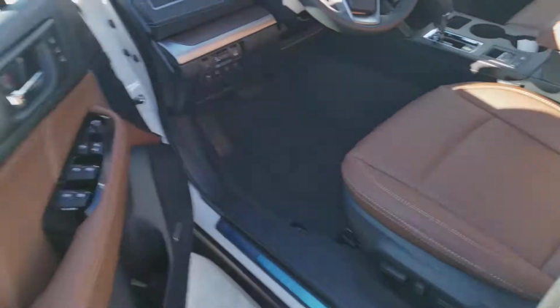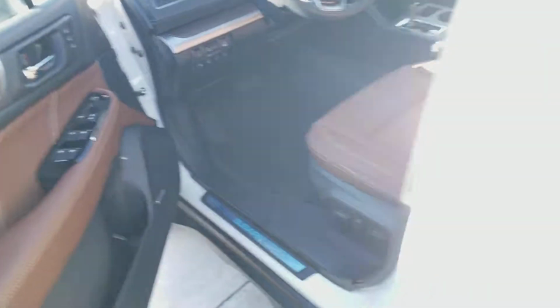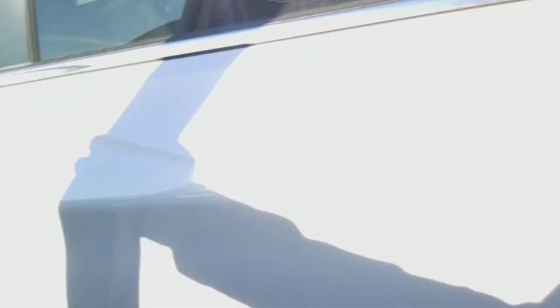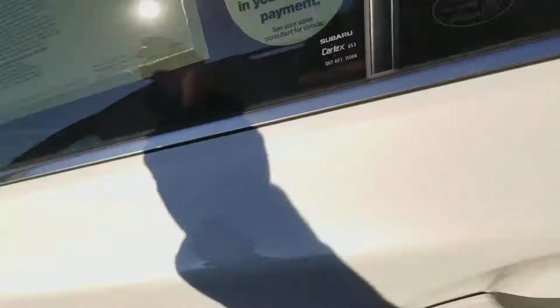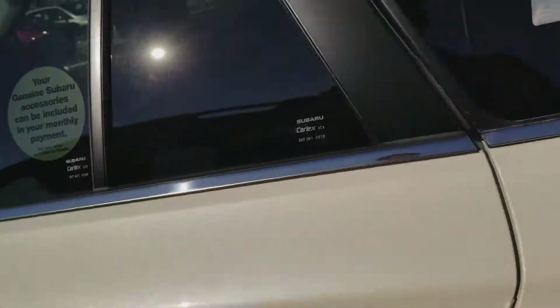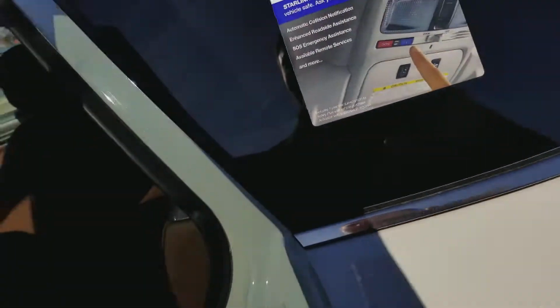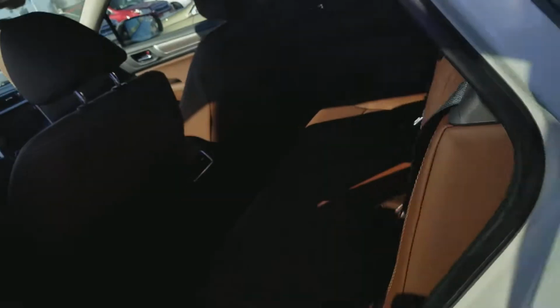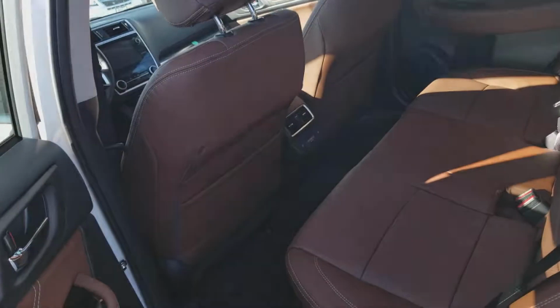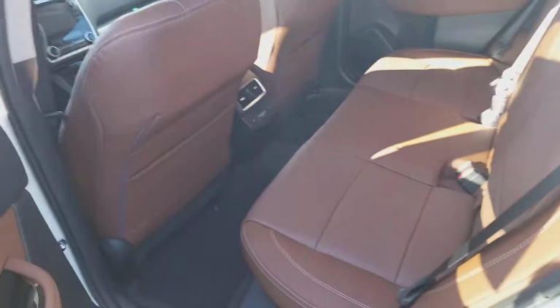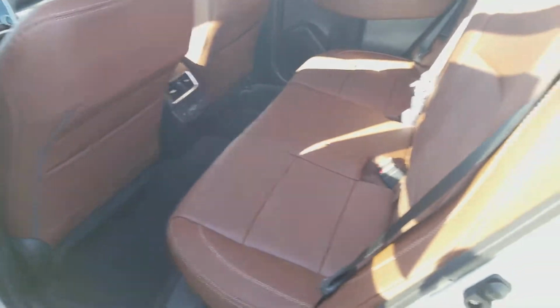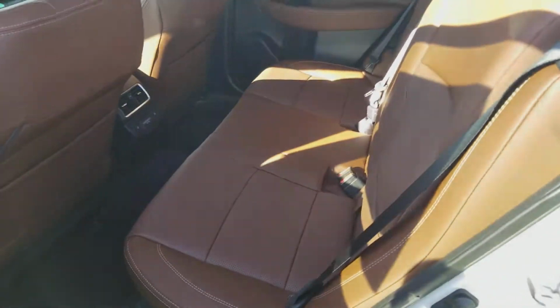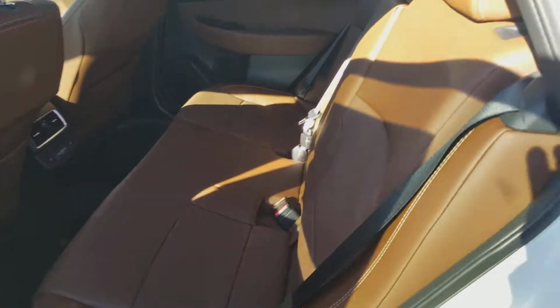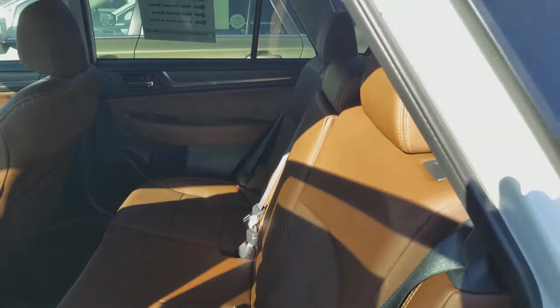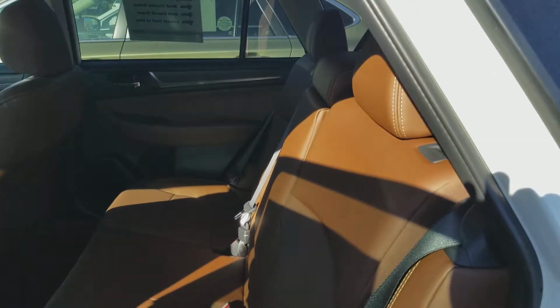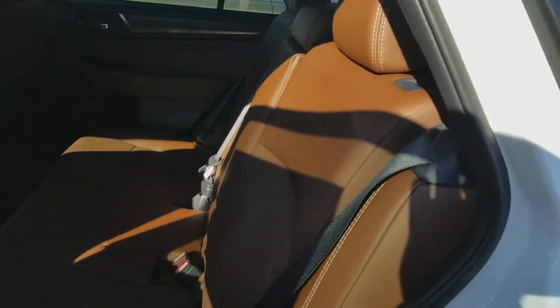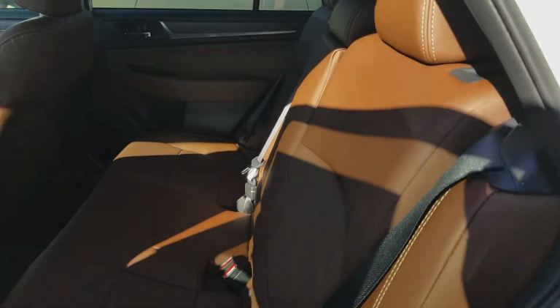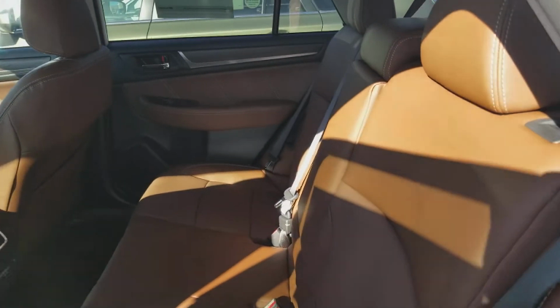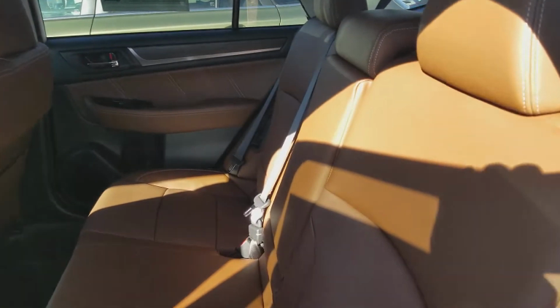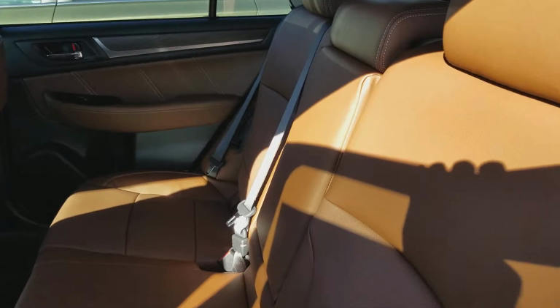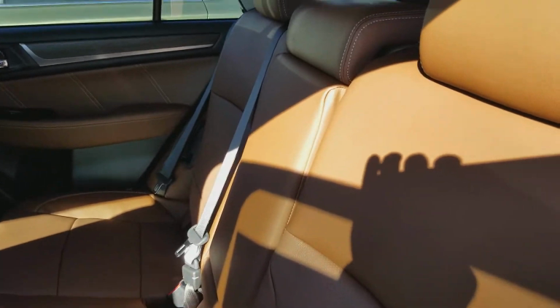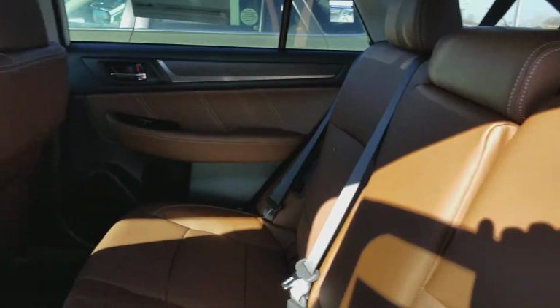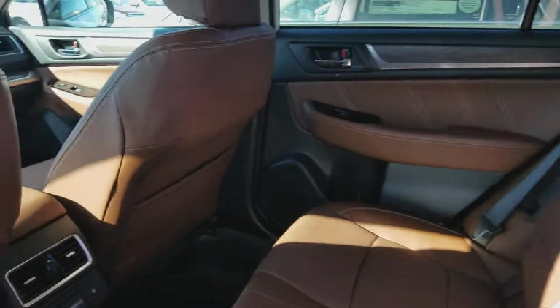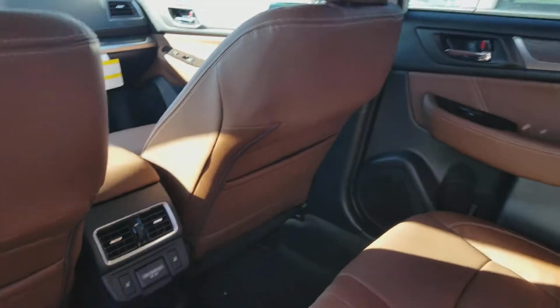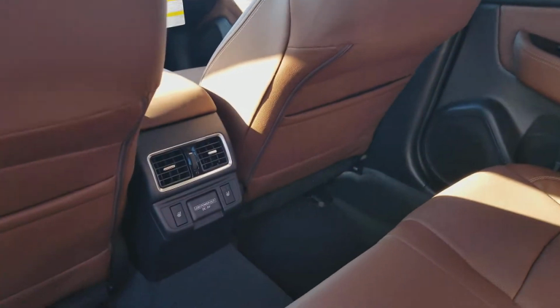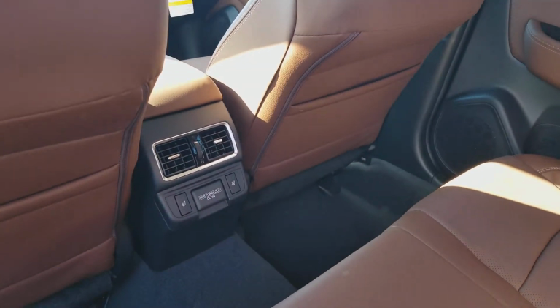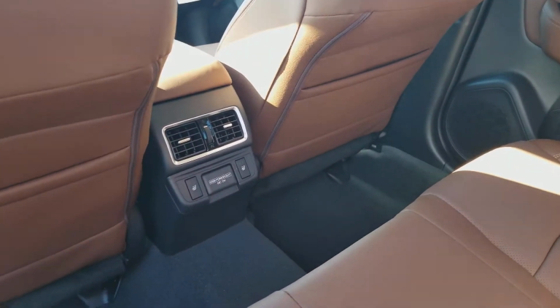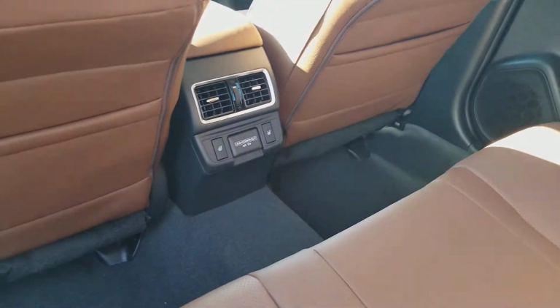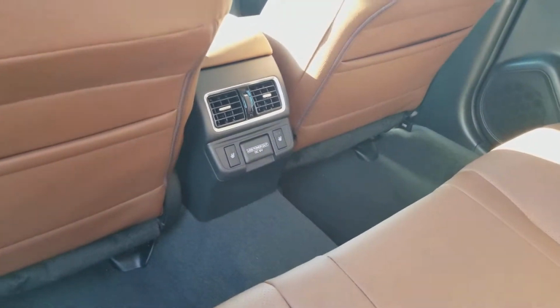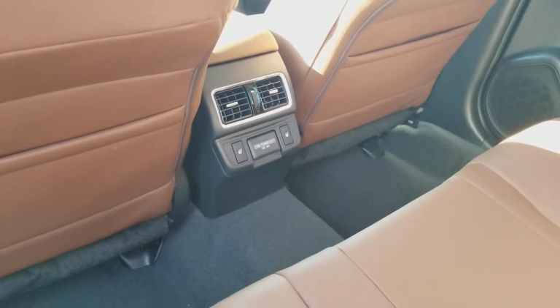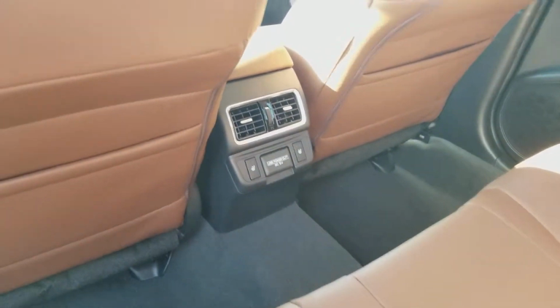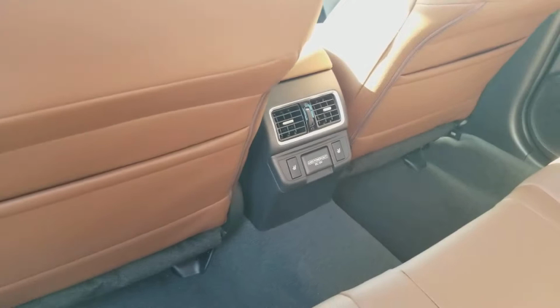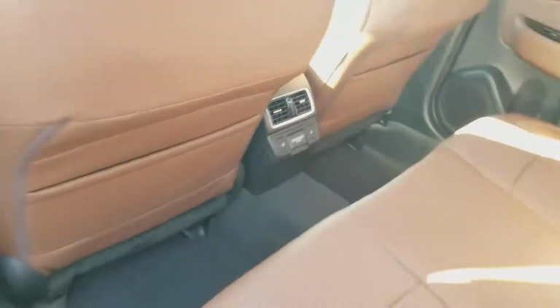I'll show you a little peek at the back here. Plenty of room. These seats do recline, which makes it a lot more comfortable on those longer drives. And it does have the rear AC vents as well as USB charging and heated seats.